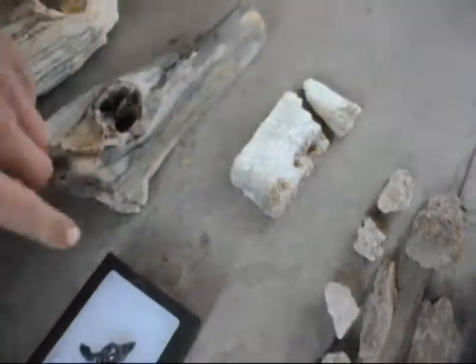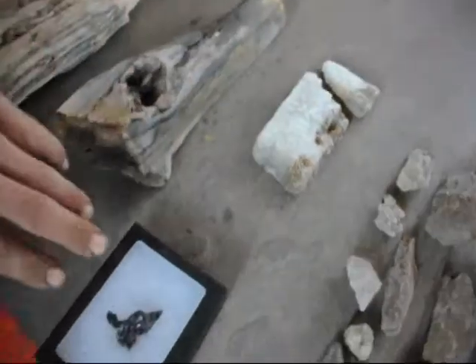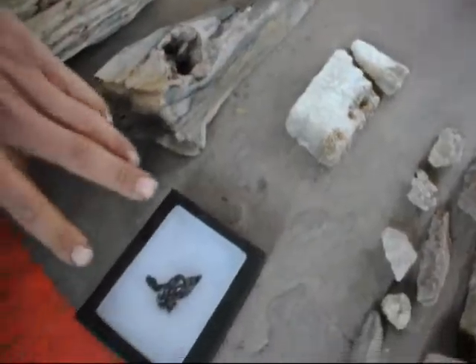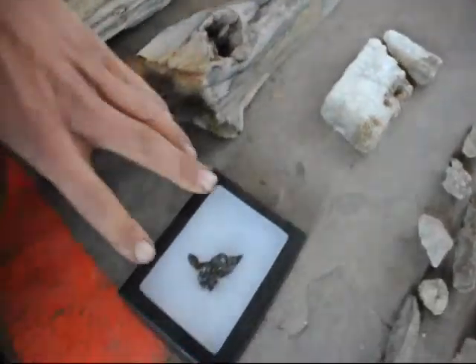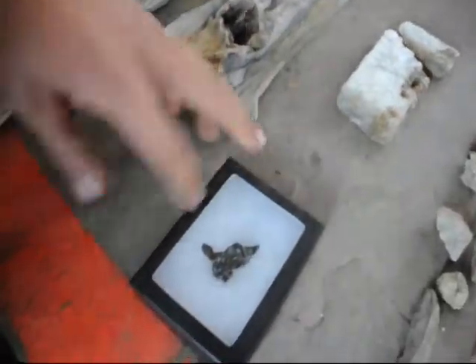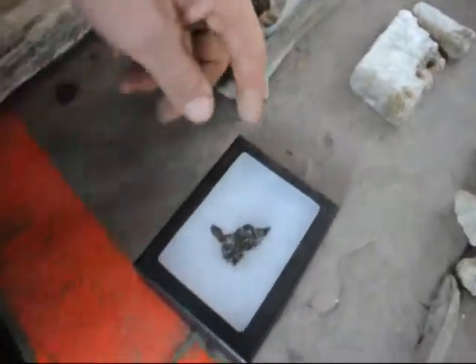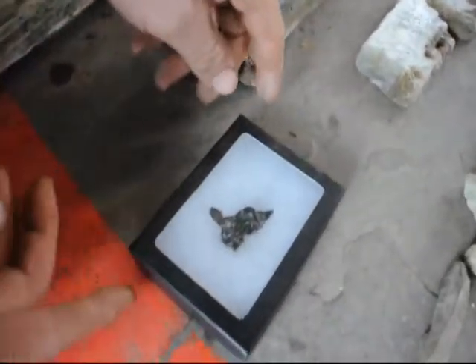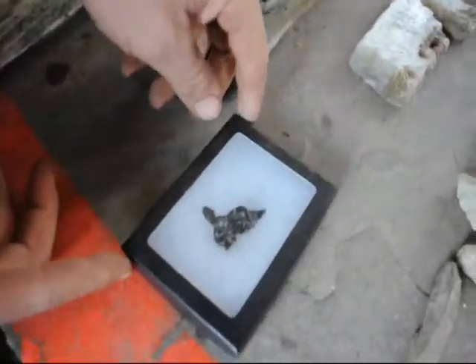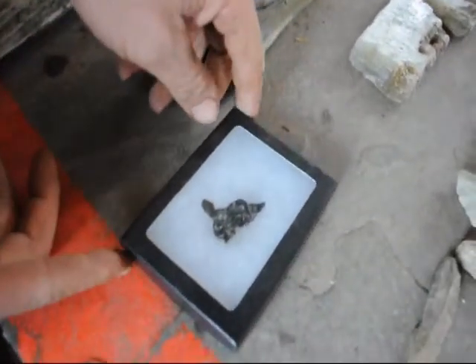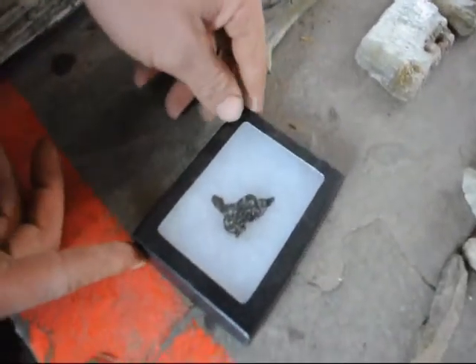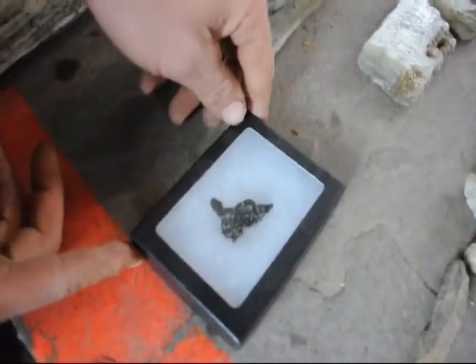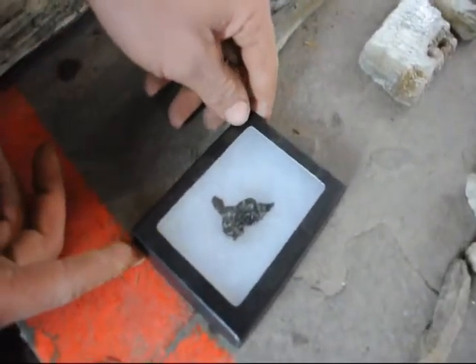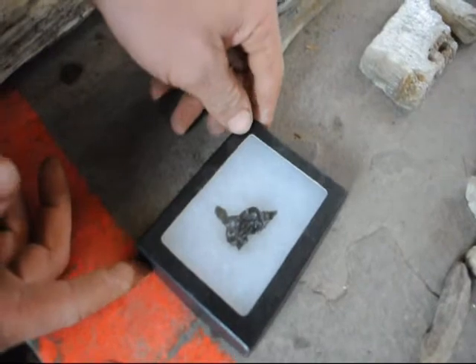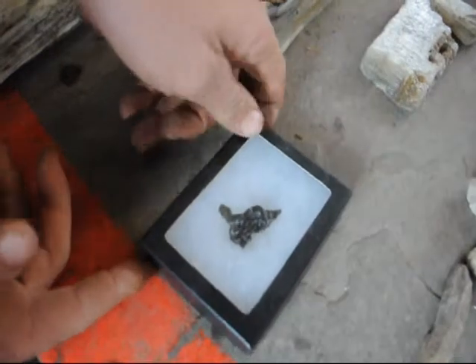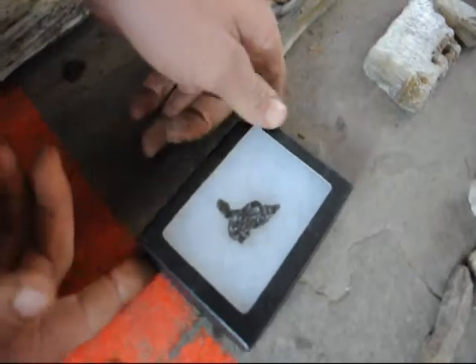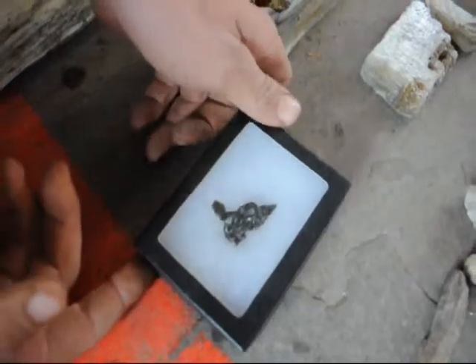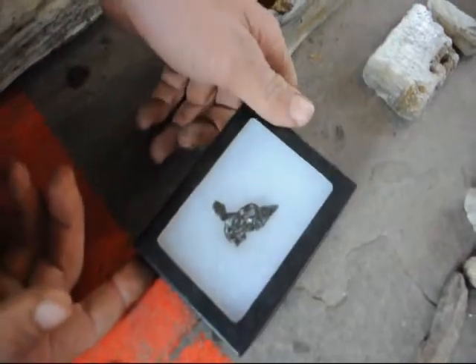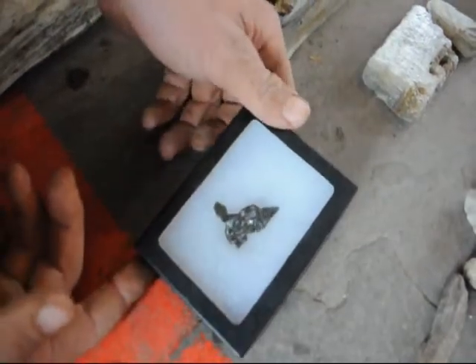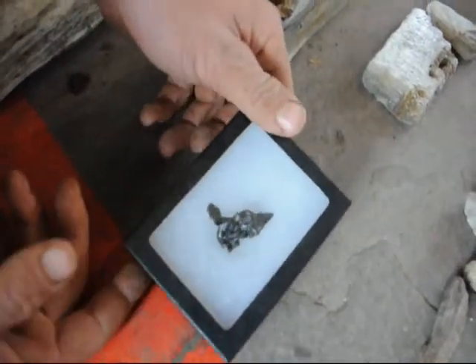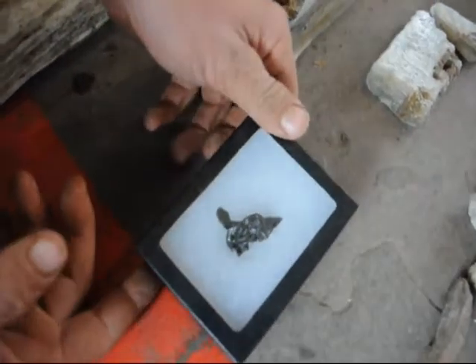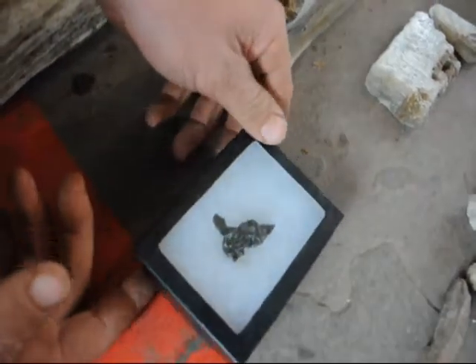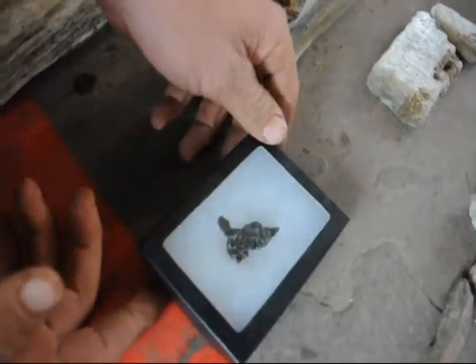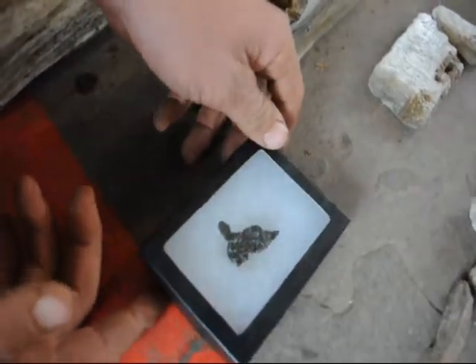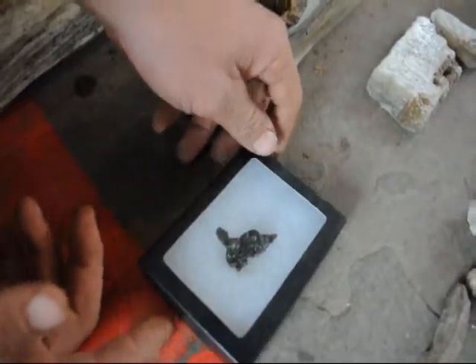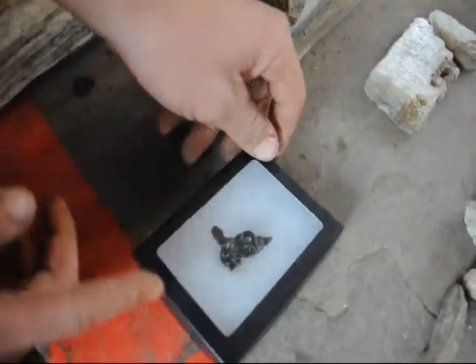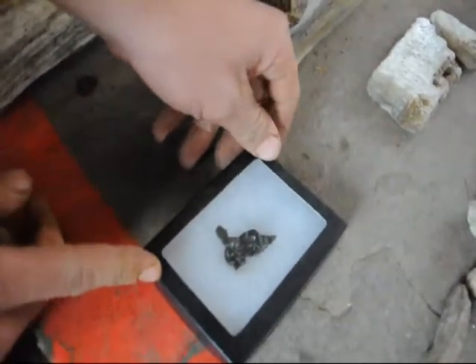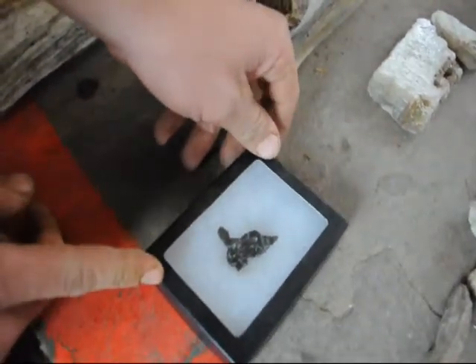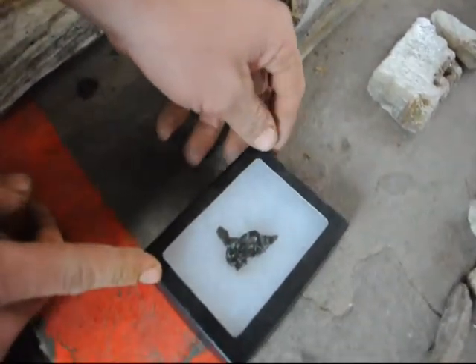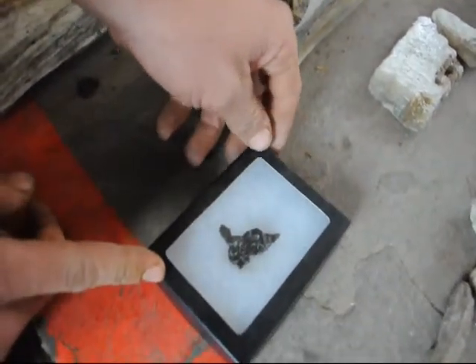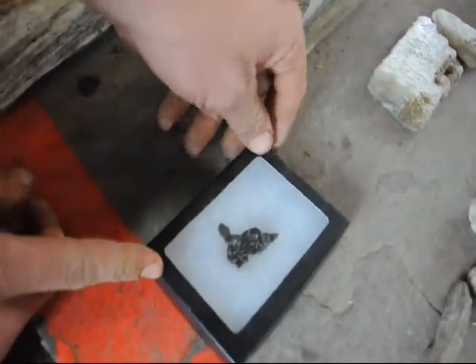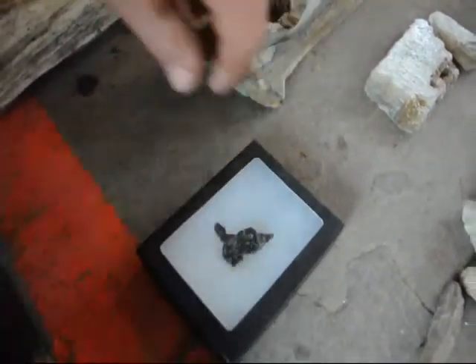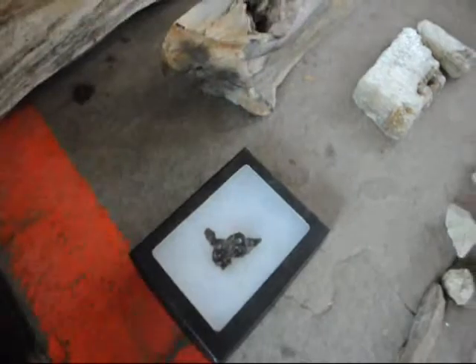And this really nice piece right here, this is called a meteorite, and we find those also out at the ranches in New Mexico and Montana.